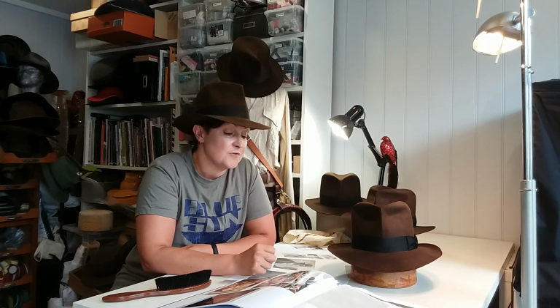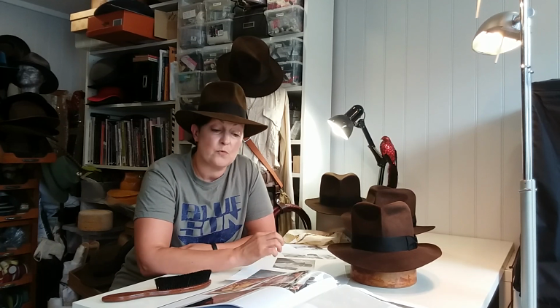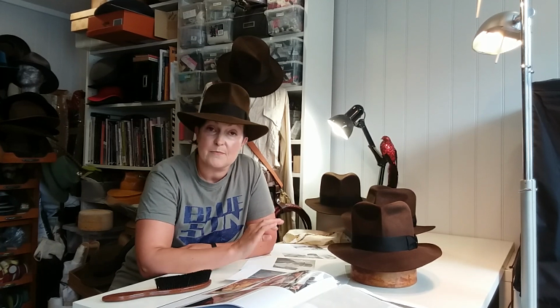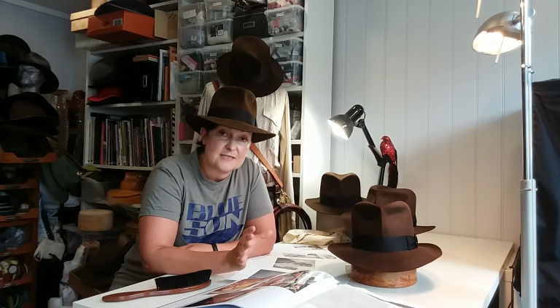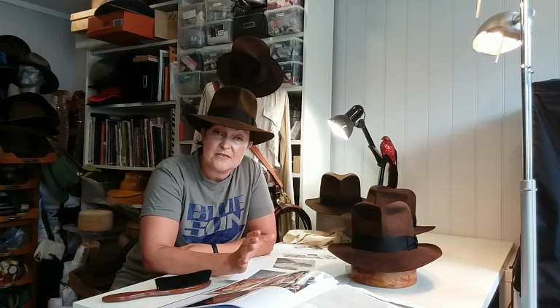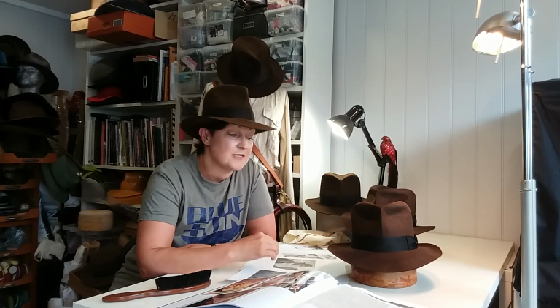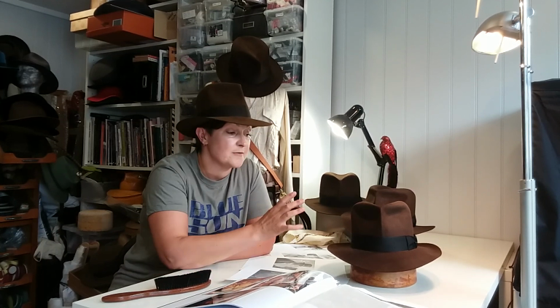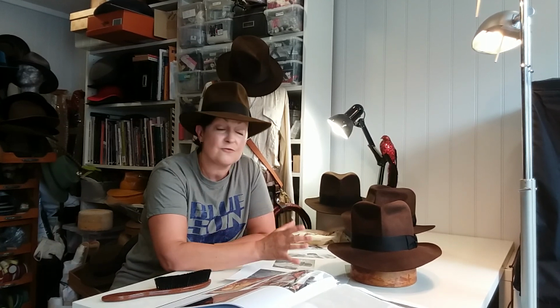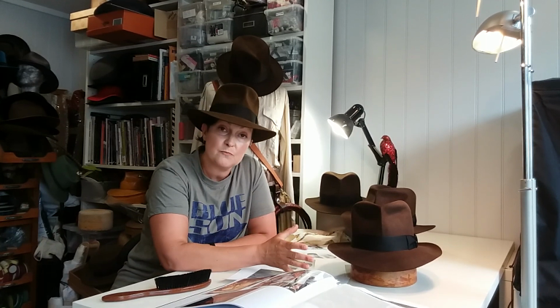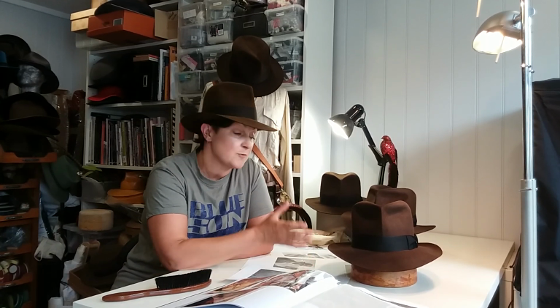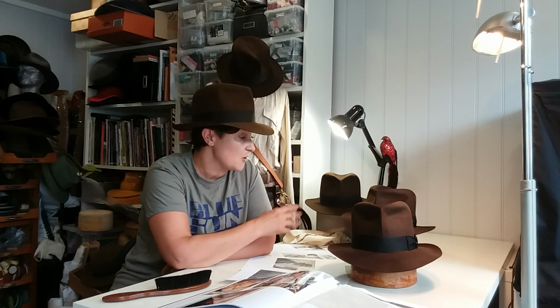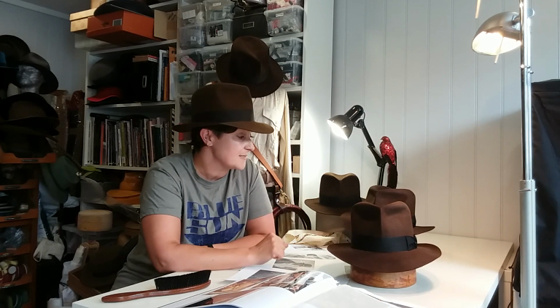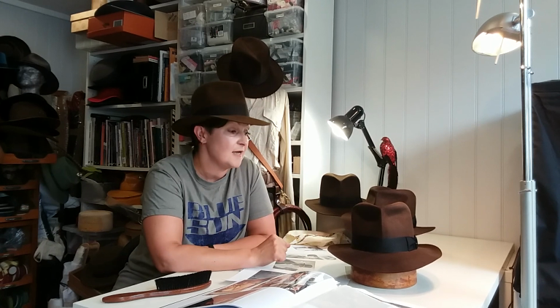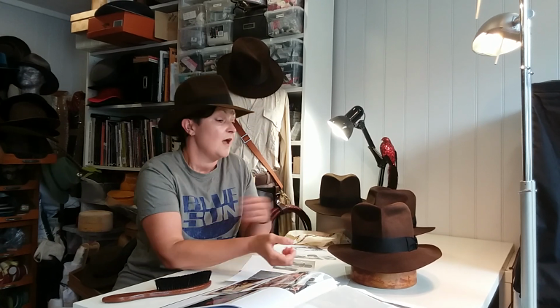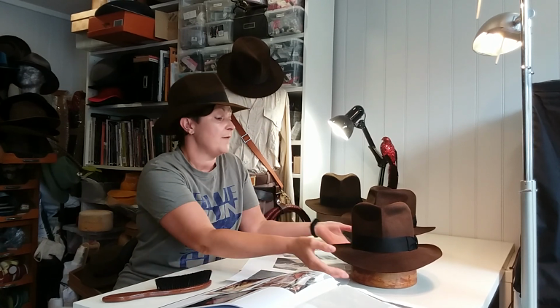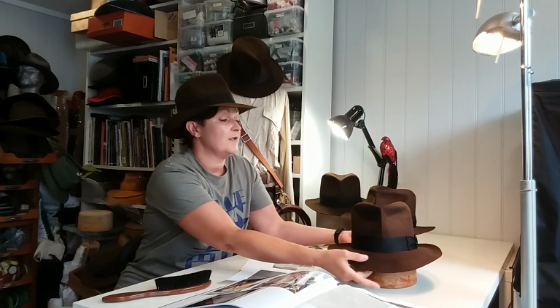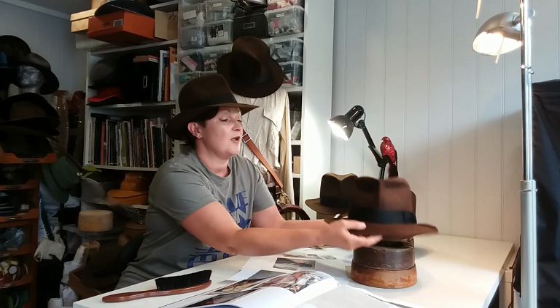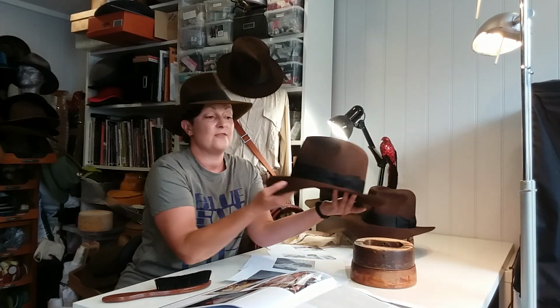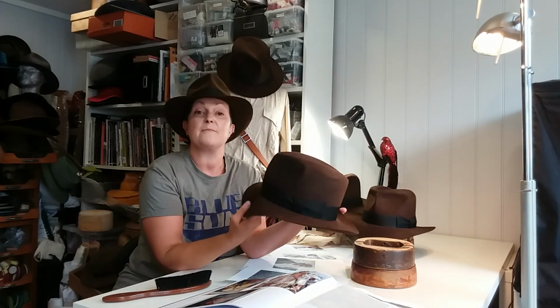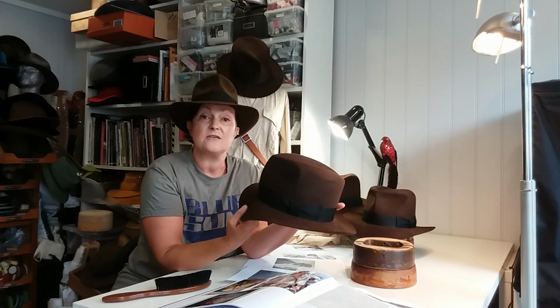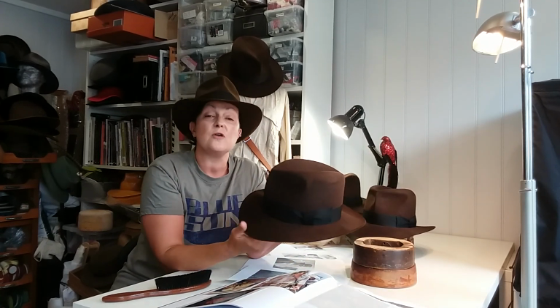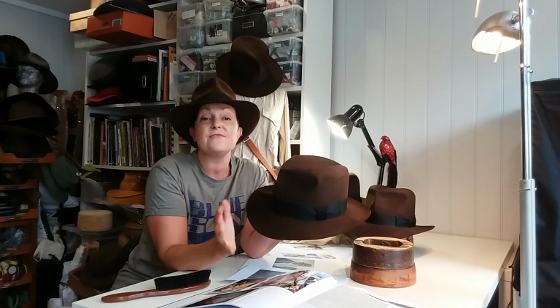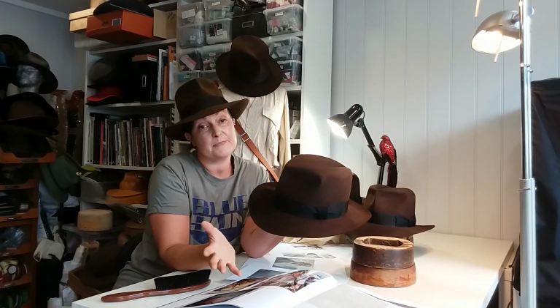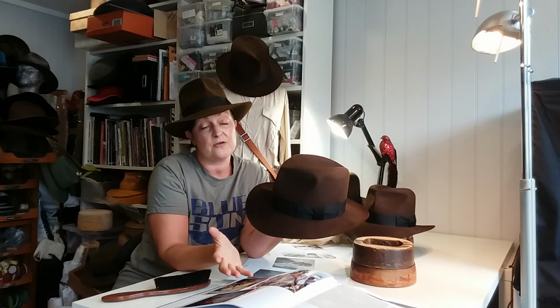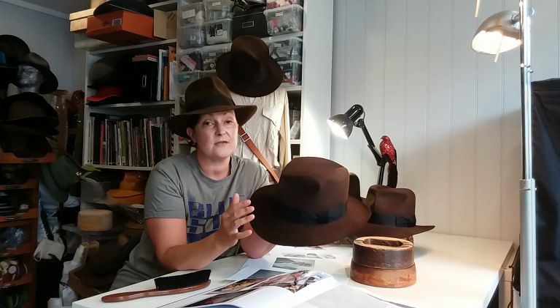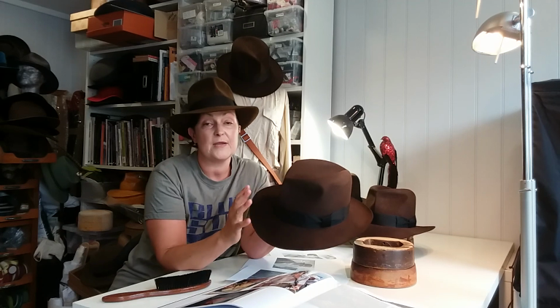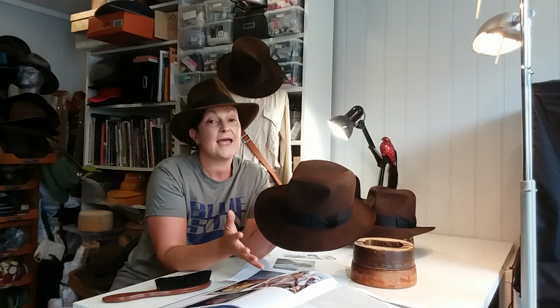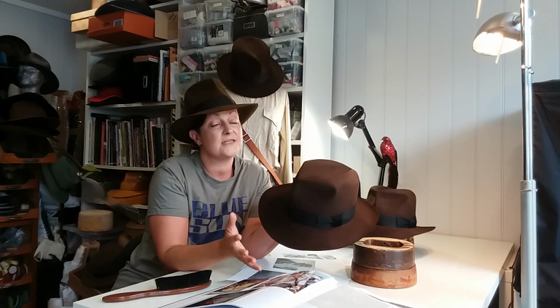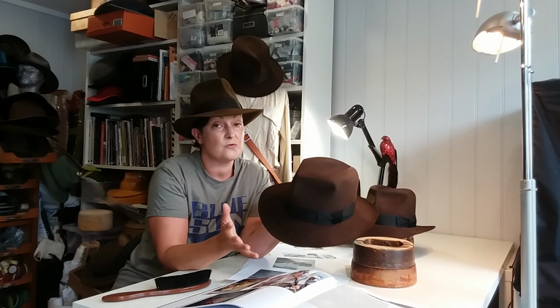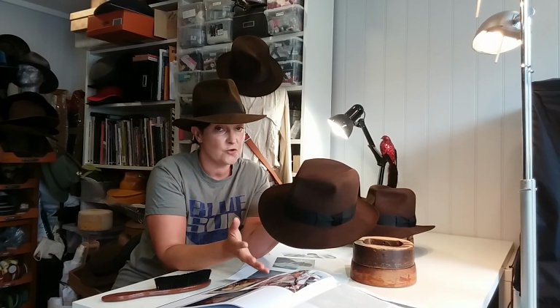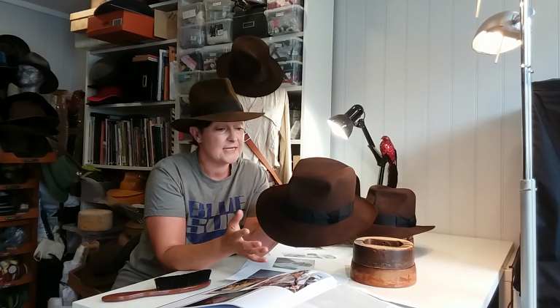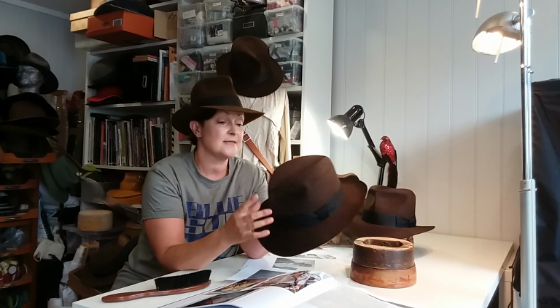If you want something specific — so you want a black ribbon work as Mark has here — that can be done. Everything is bespoke so we can tailor it to your needs.